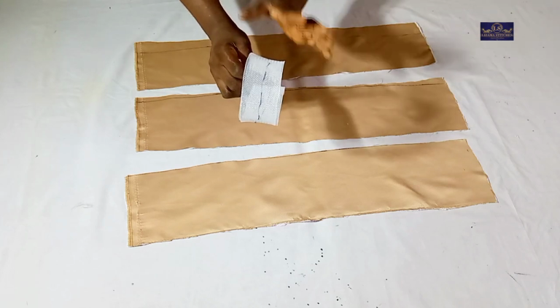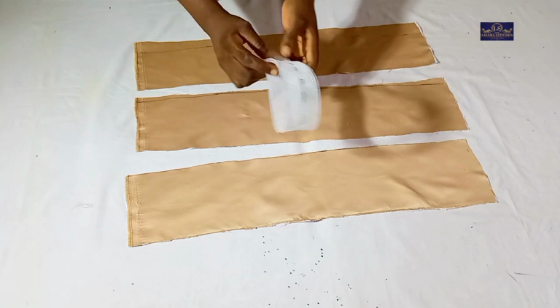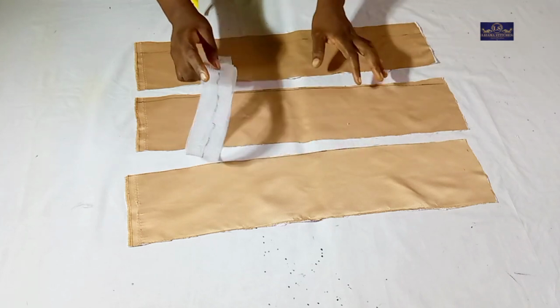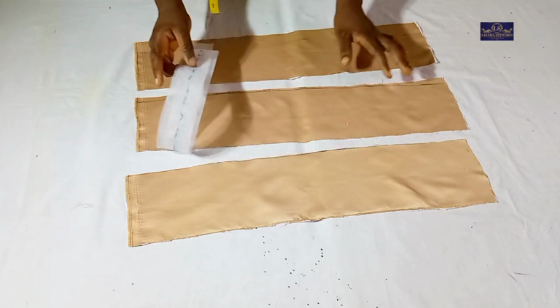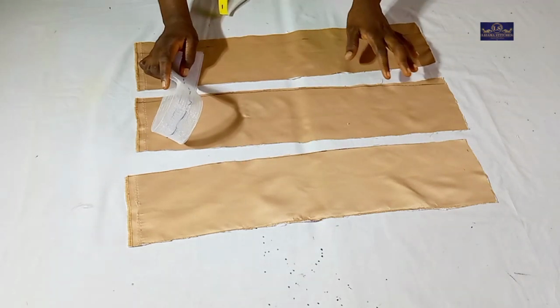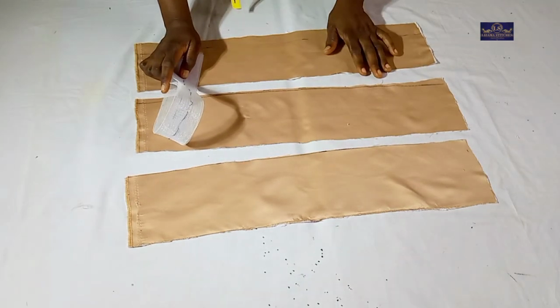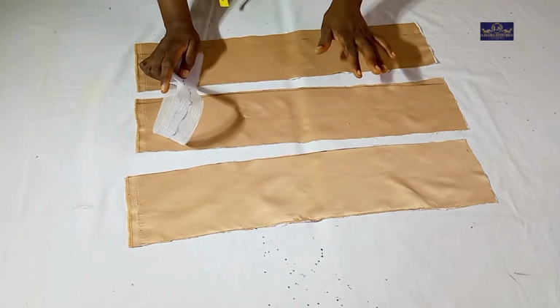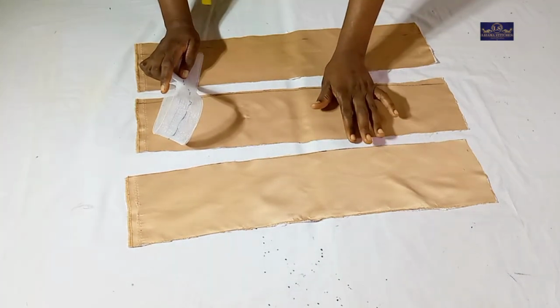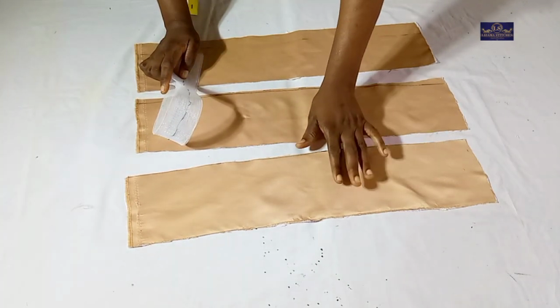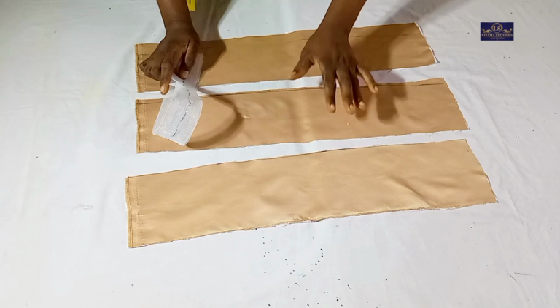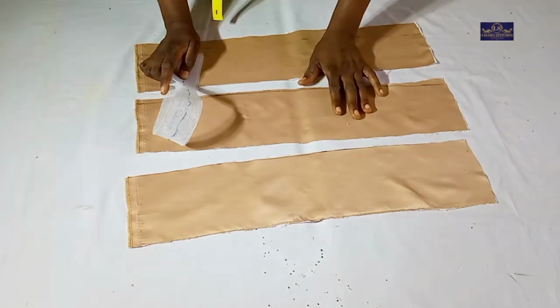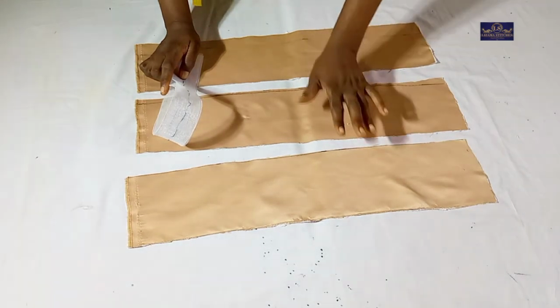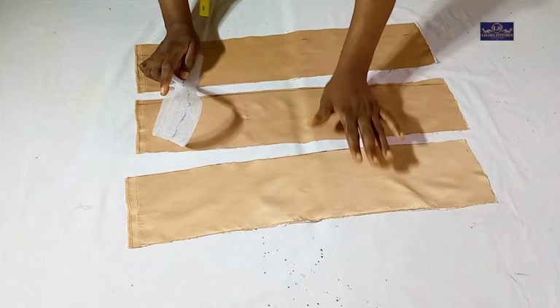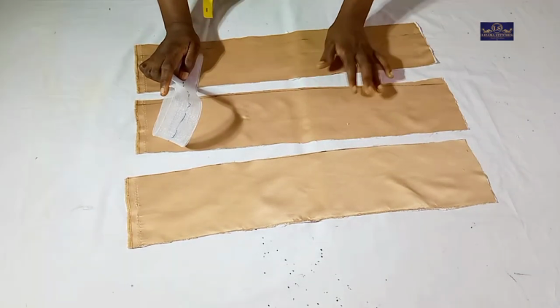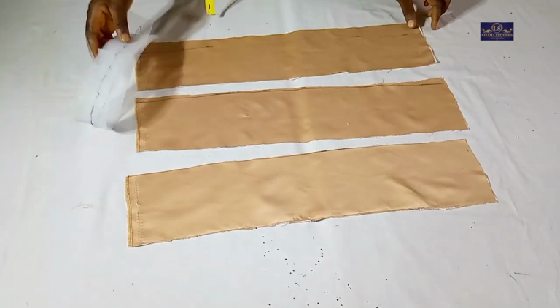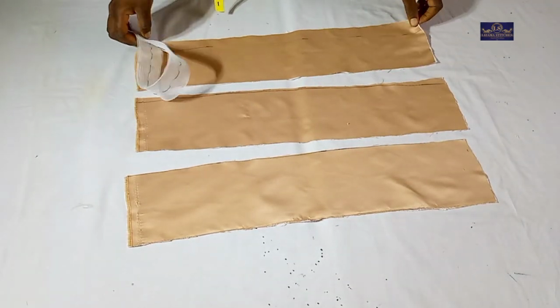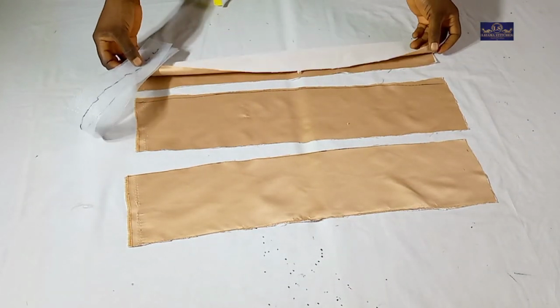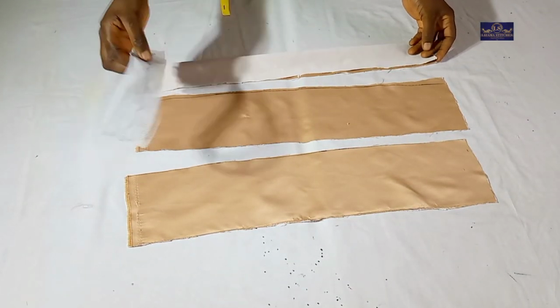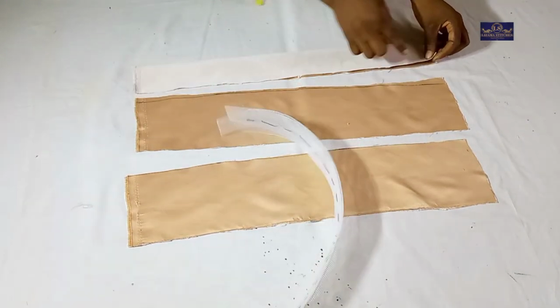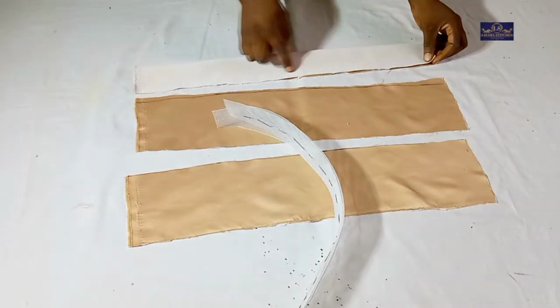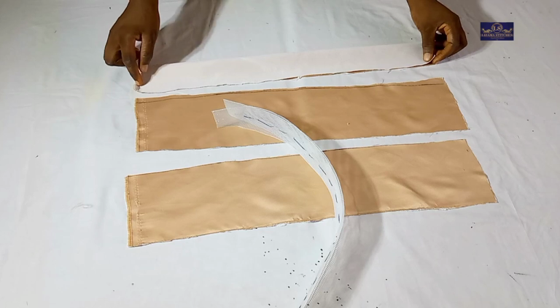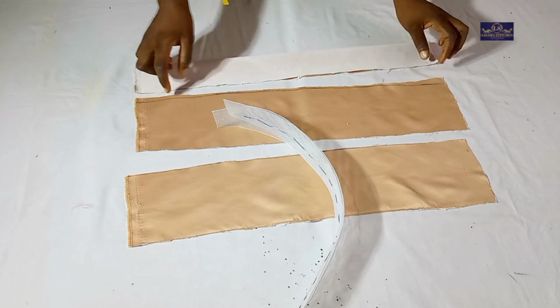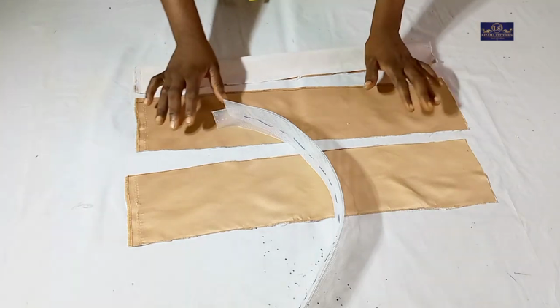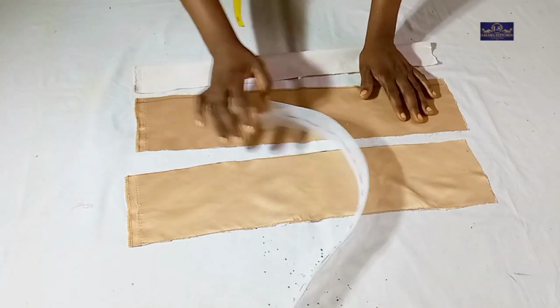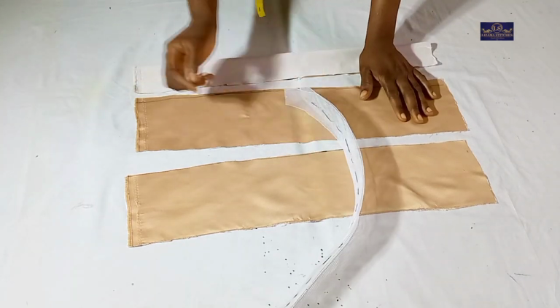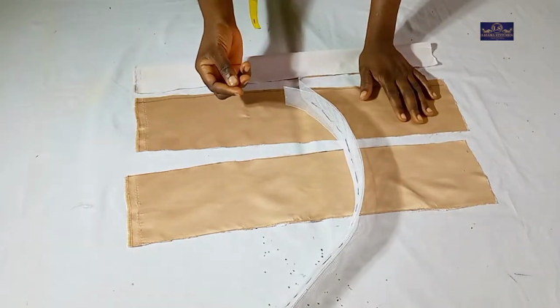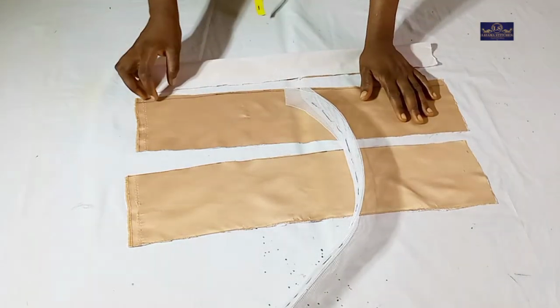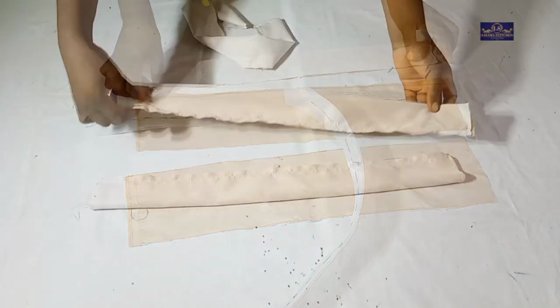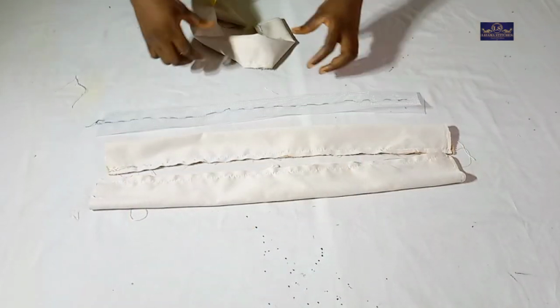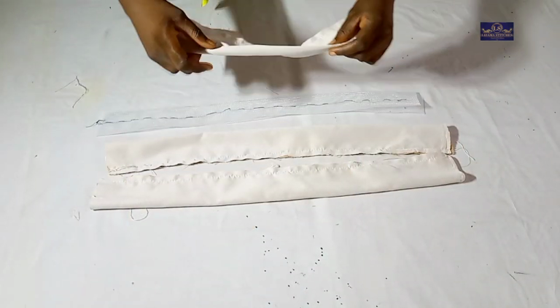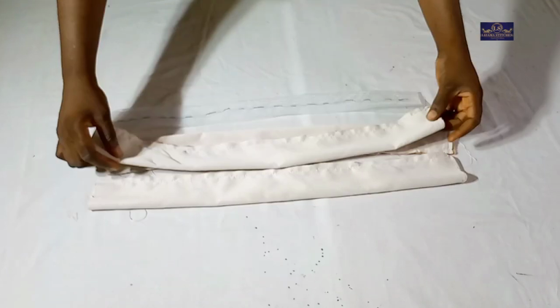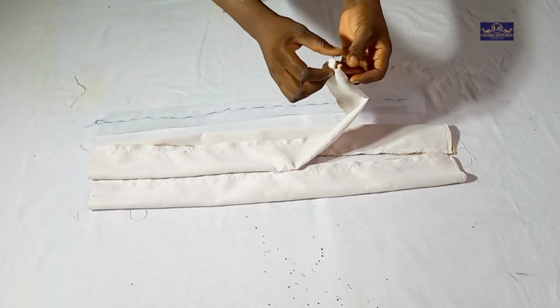For this tutorial I'm going to use it doubled. The next thing I'm going to do is take this to my sewing machine and sew it with a half inch seam allowance. After sewing, this is what I have.